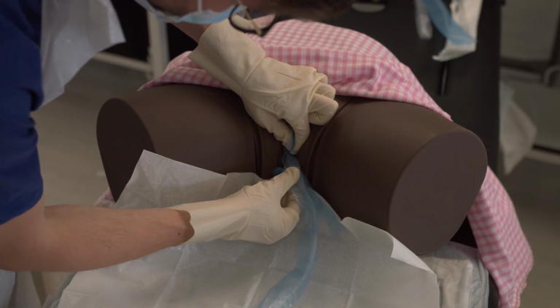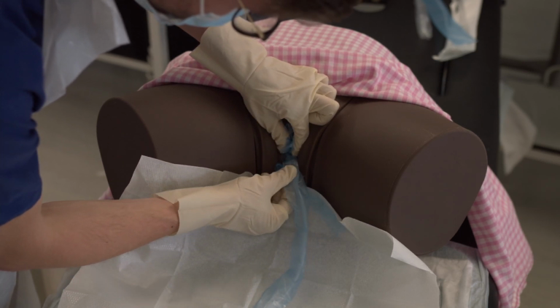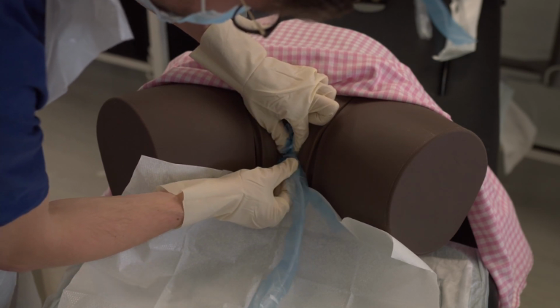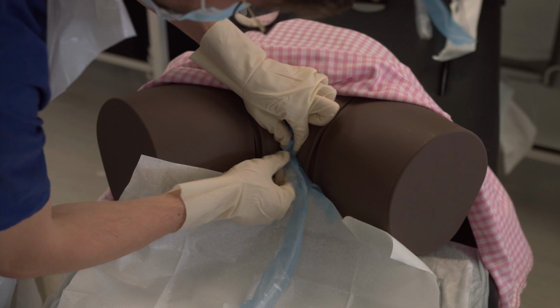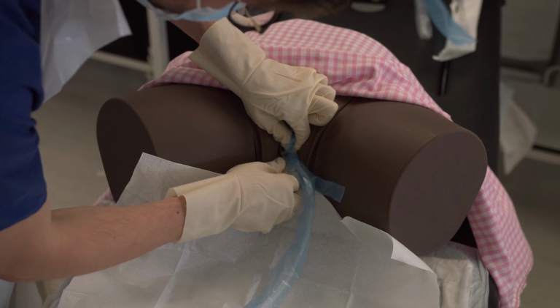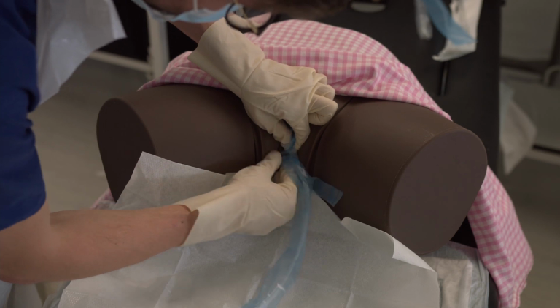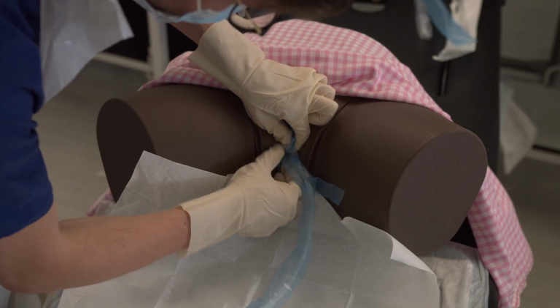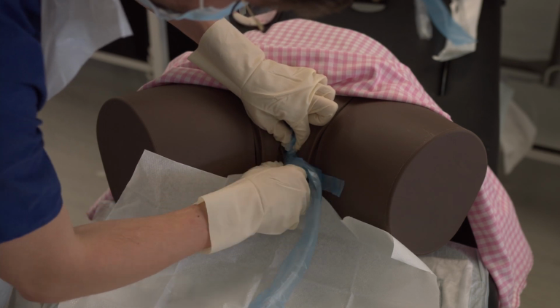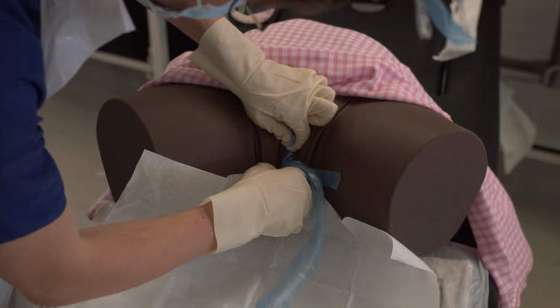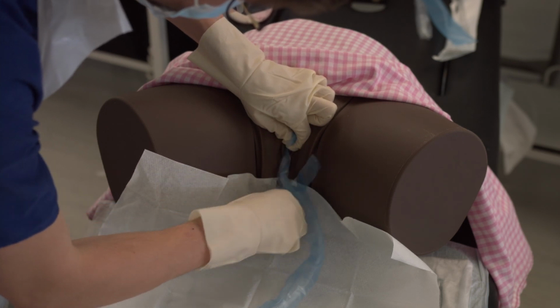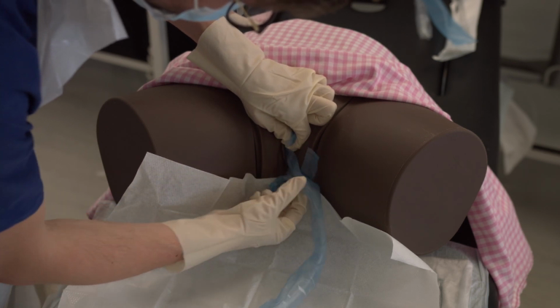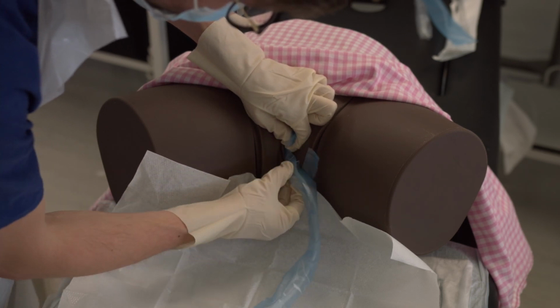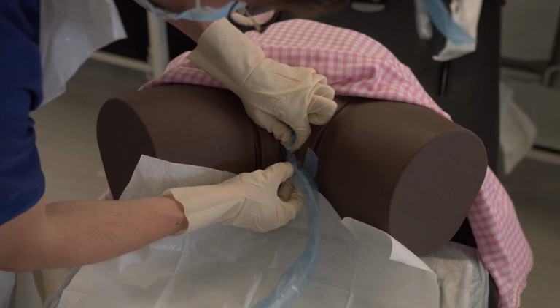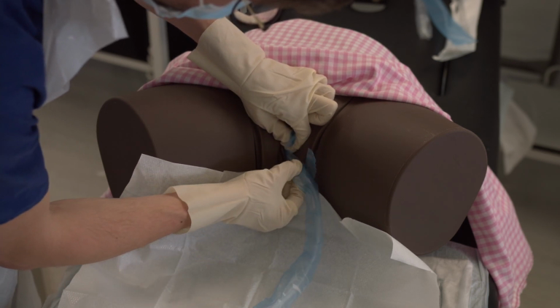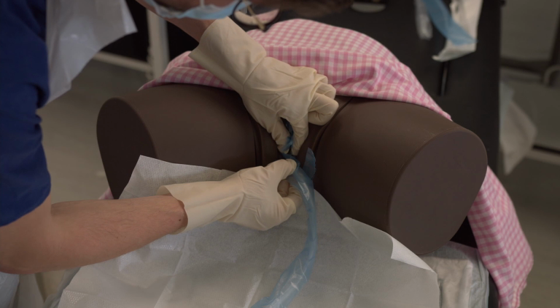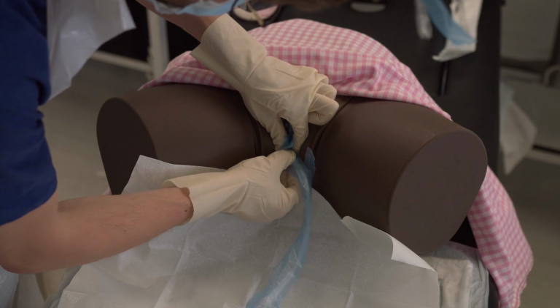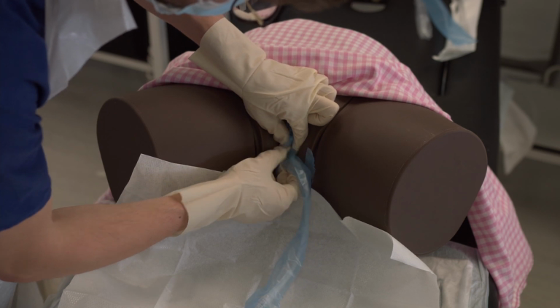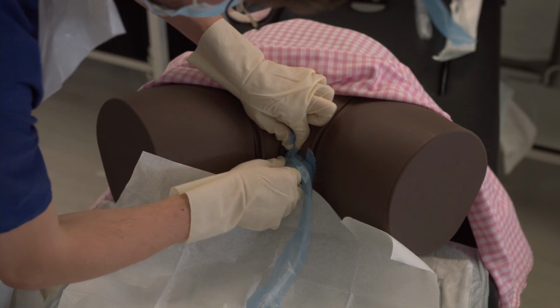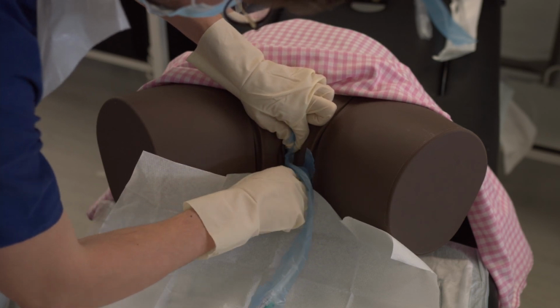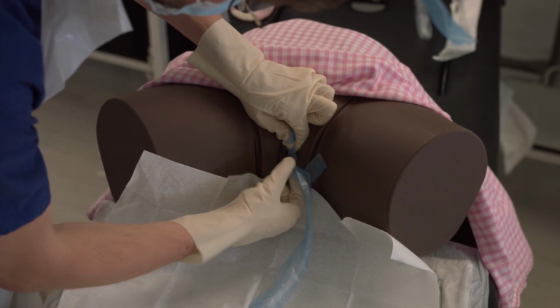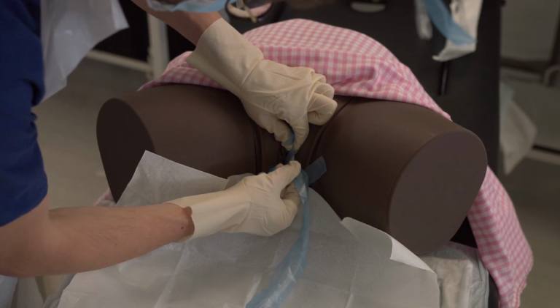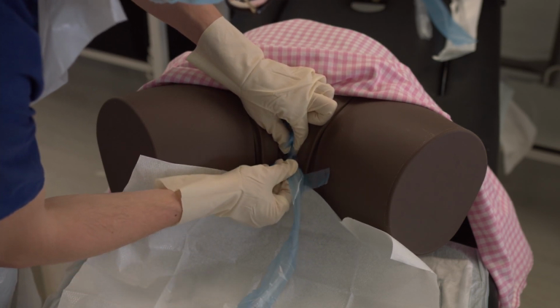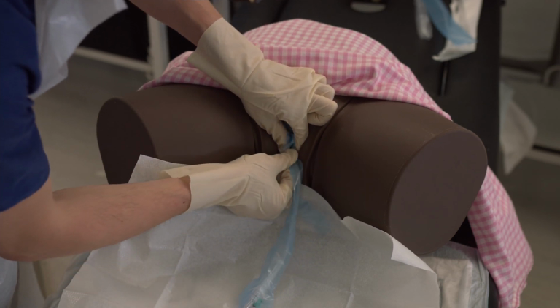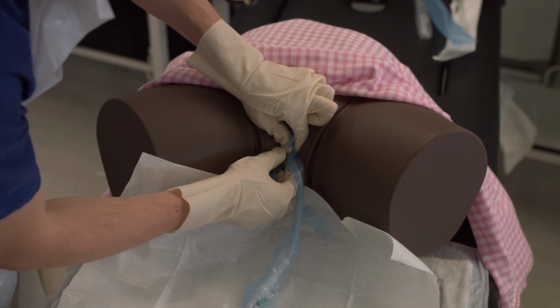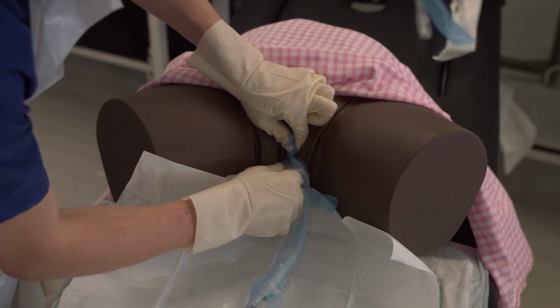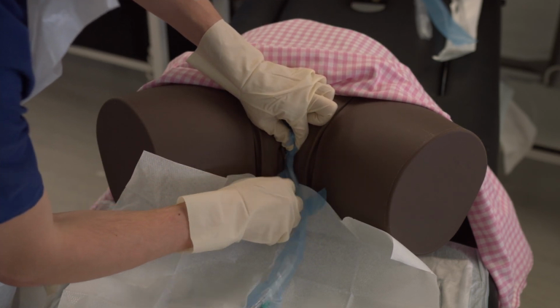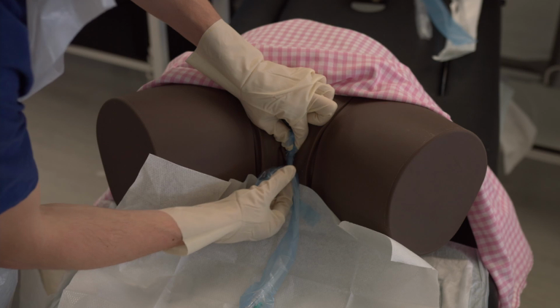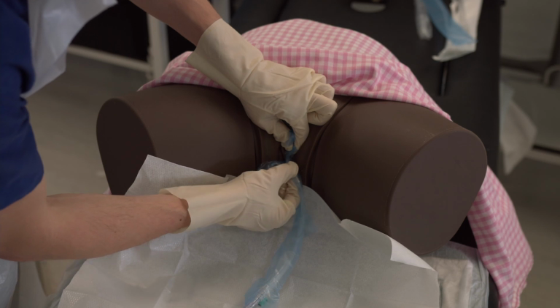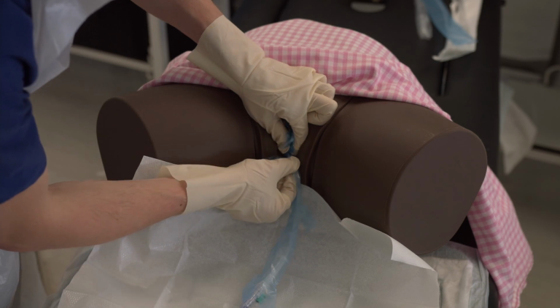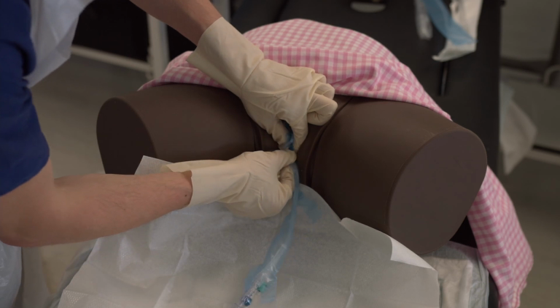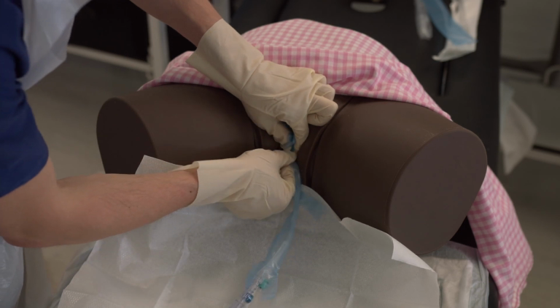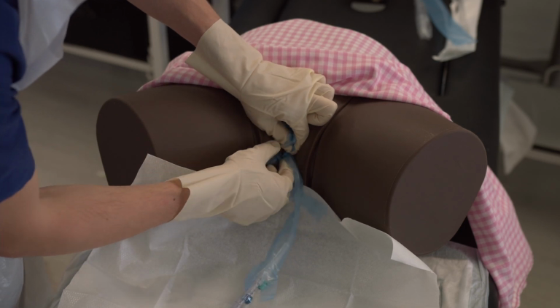At some point in a real patient you would see urine flowing down the catheter. In an exam you may be told you have reached urine. When that happens, insert a further eight to ten centimeters and then inflate the balloon.